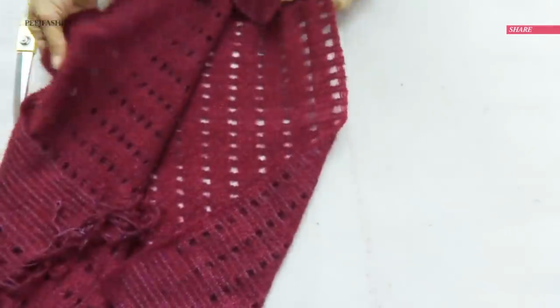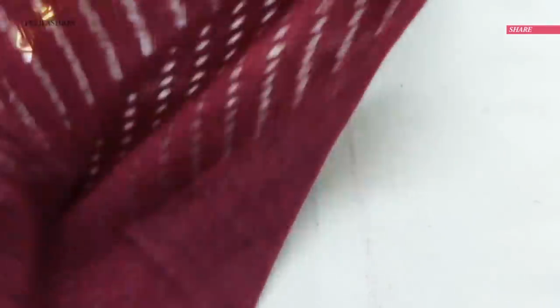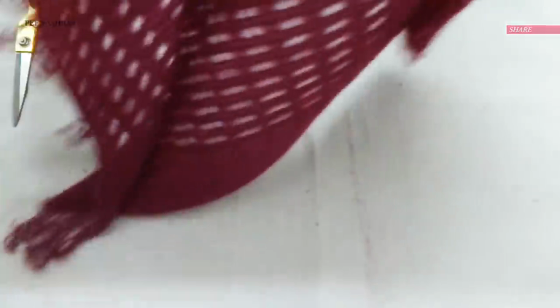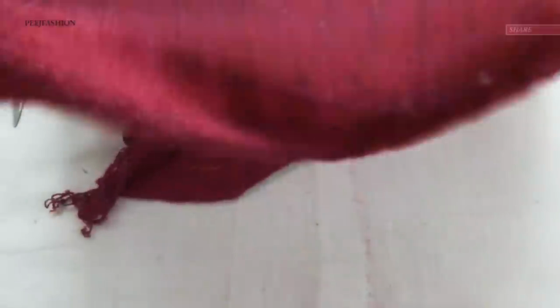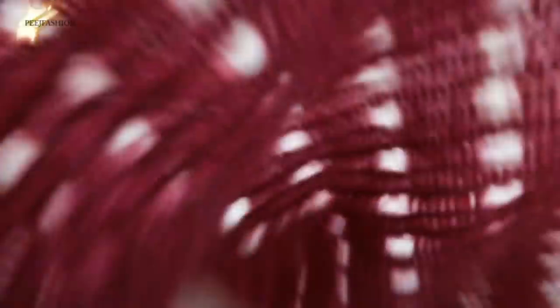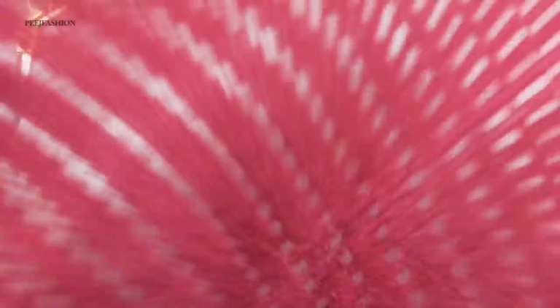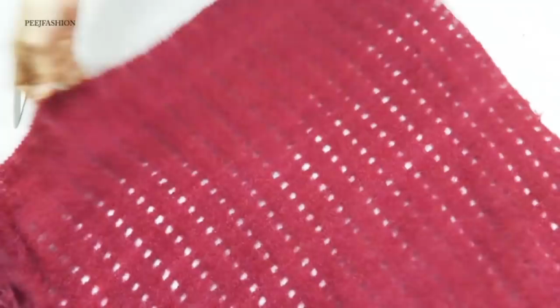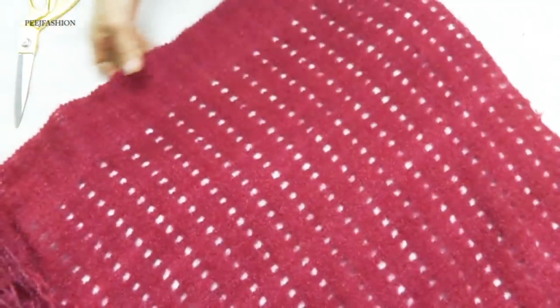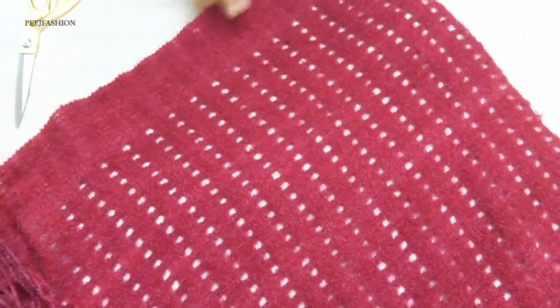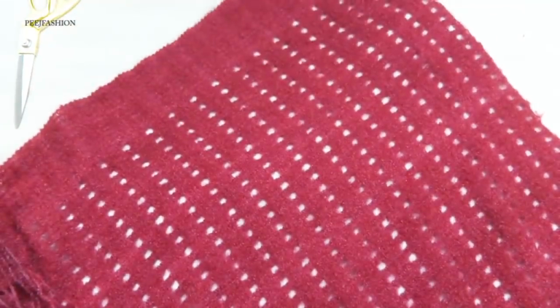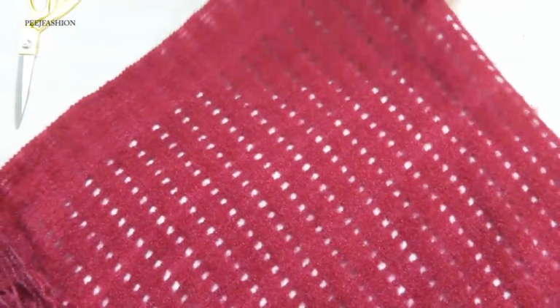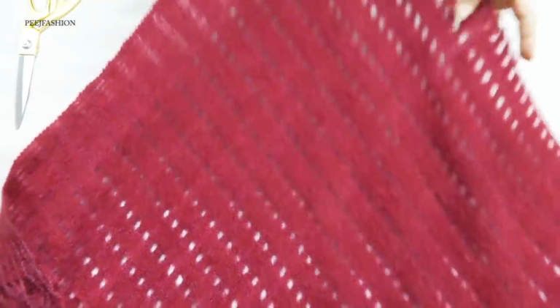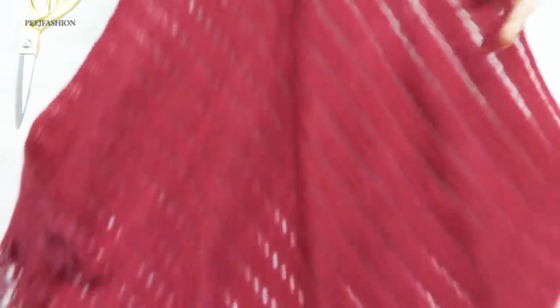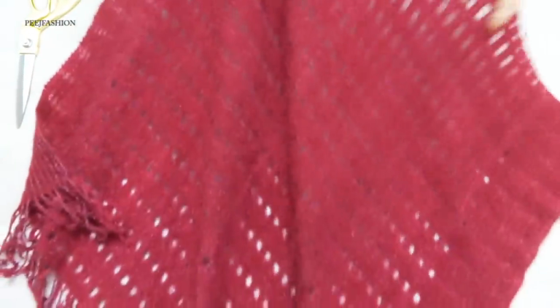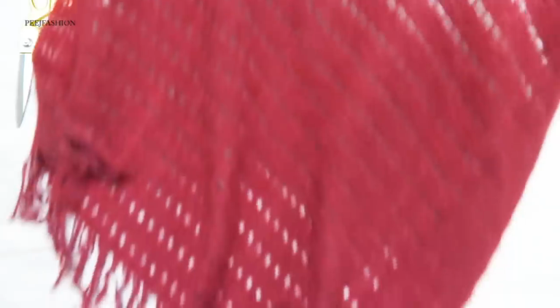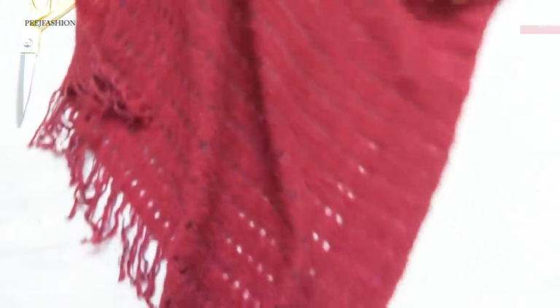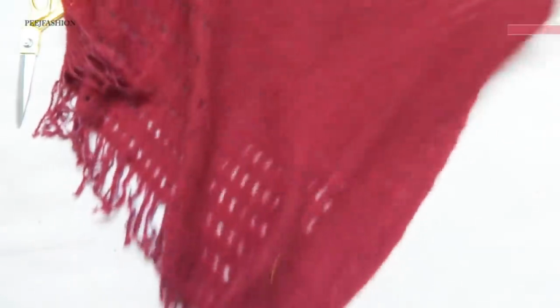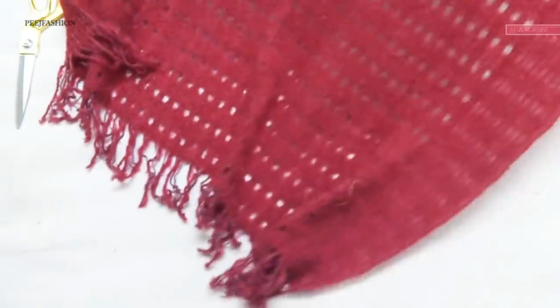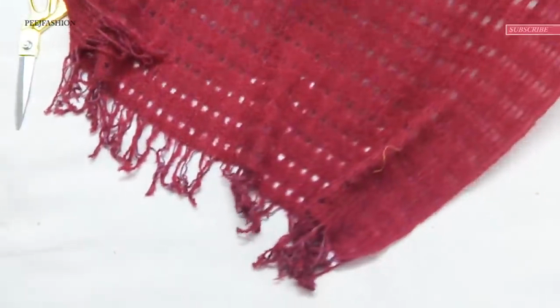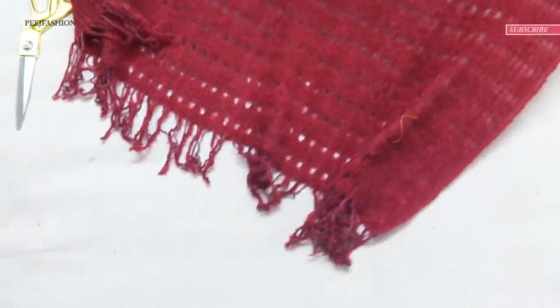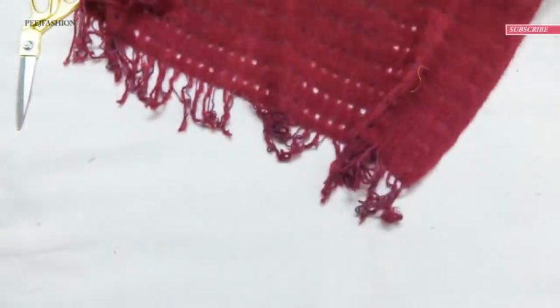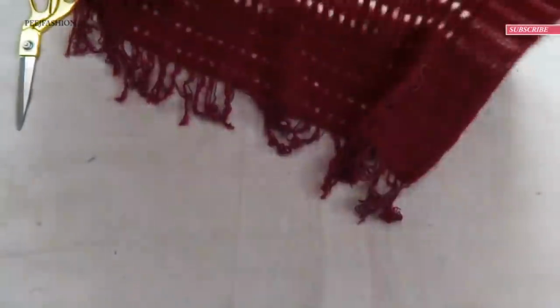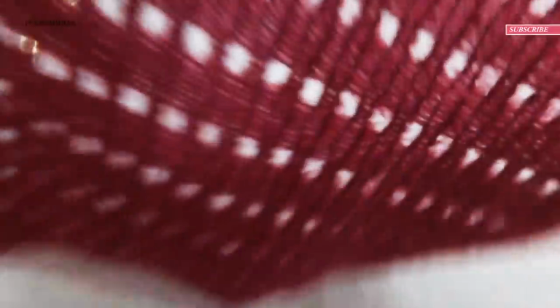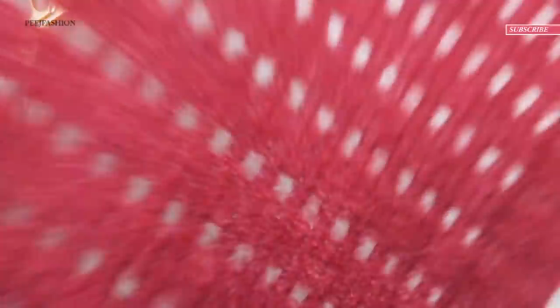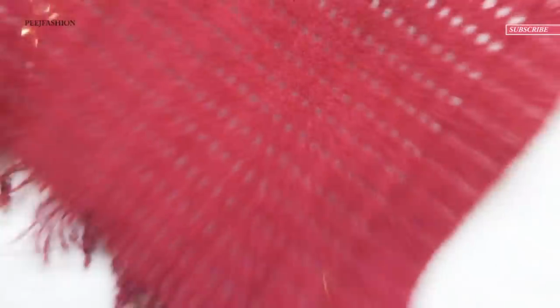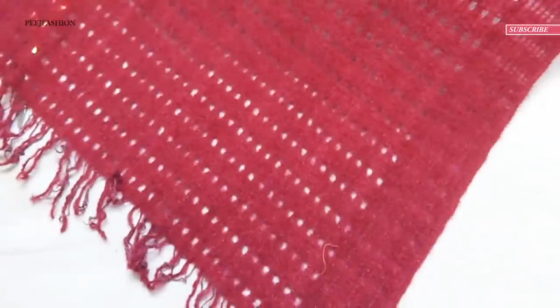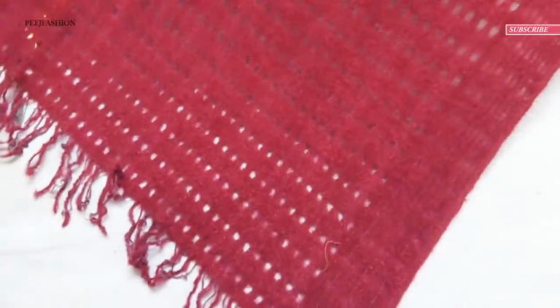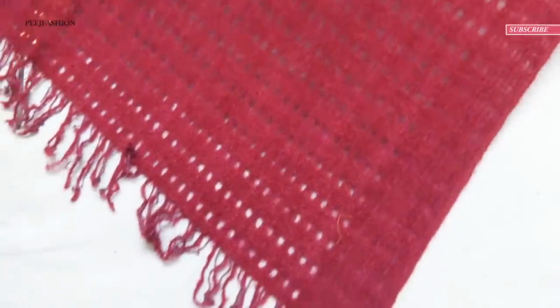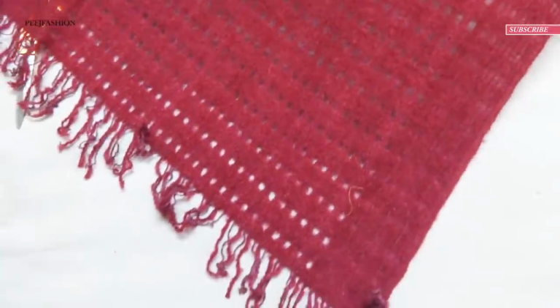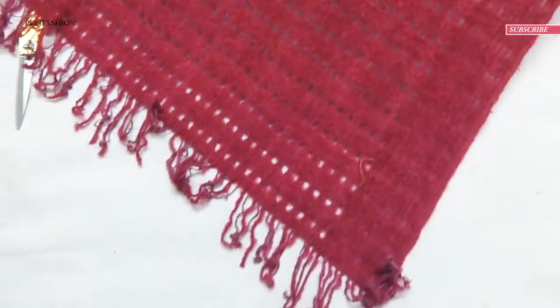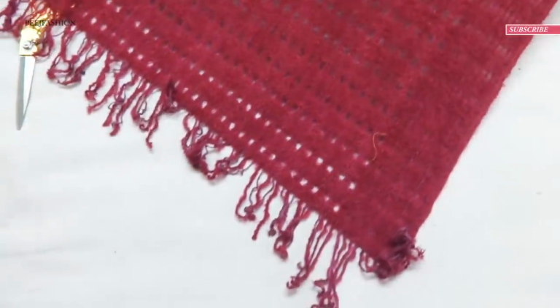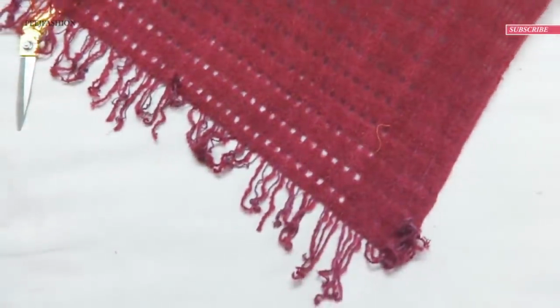So this triangle — actually, in a square, or if you look at it from one side angle, a diamond-like shape has come to you.